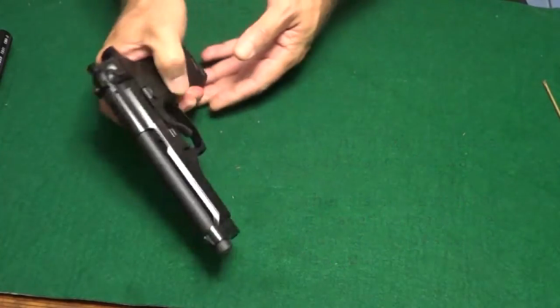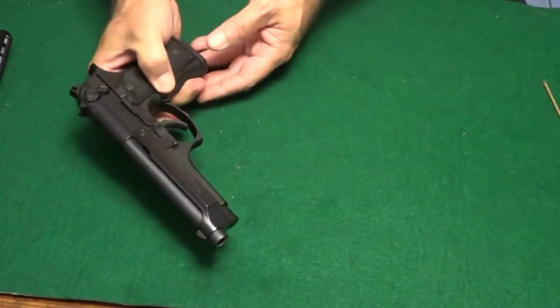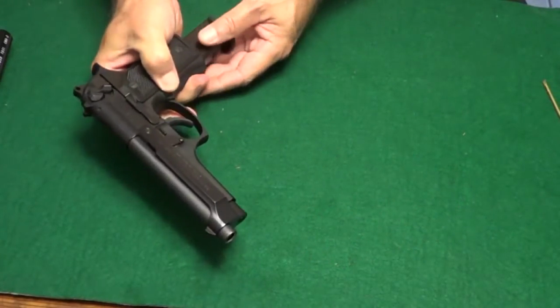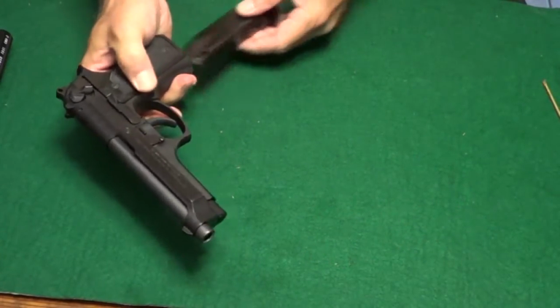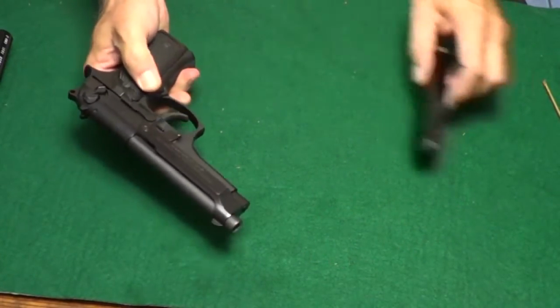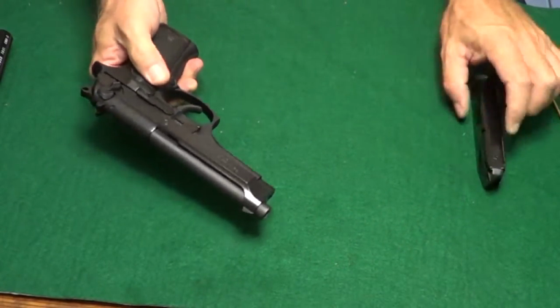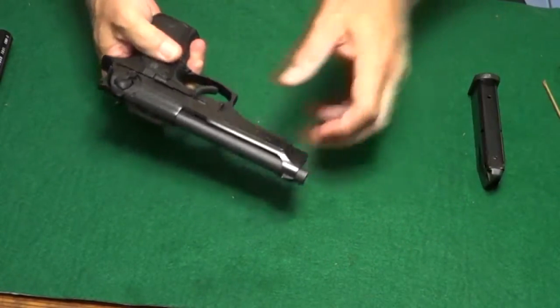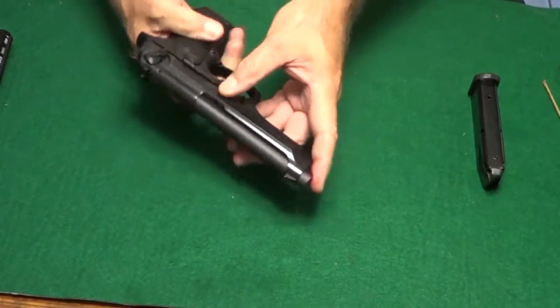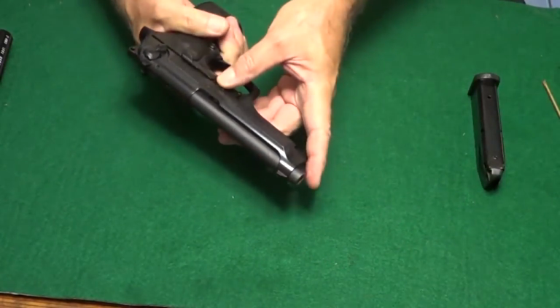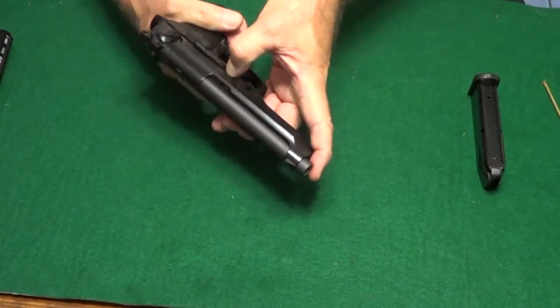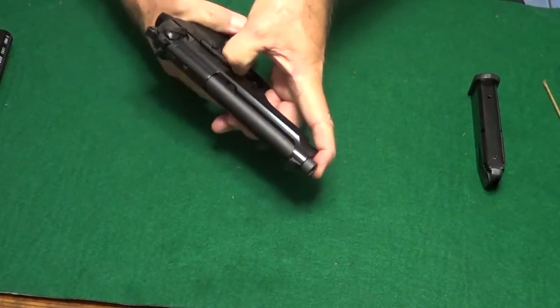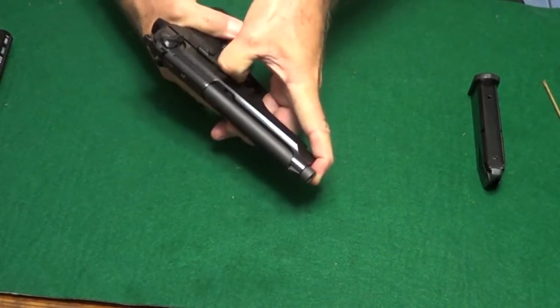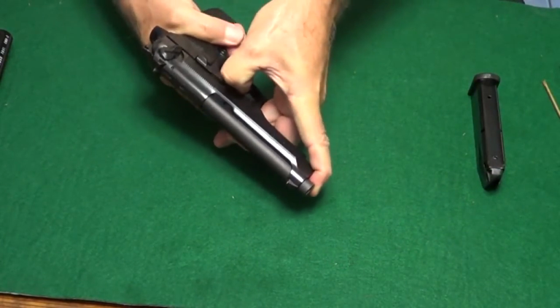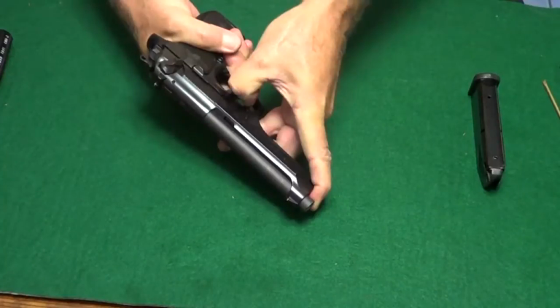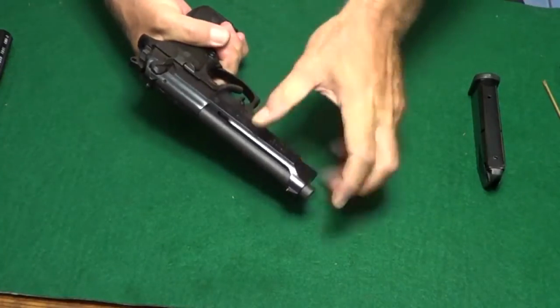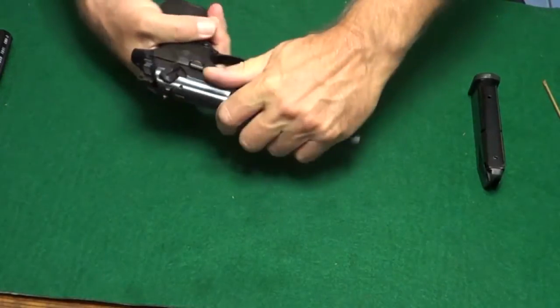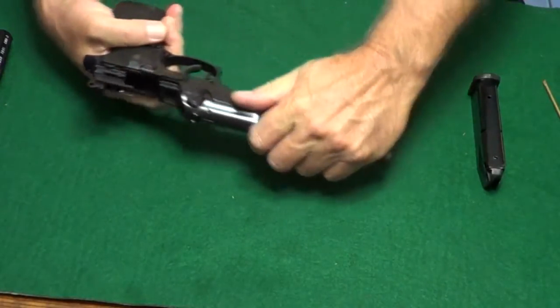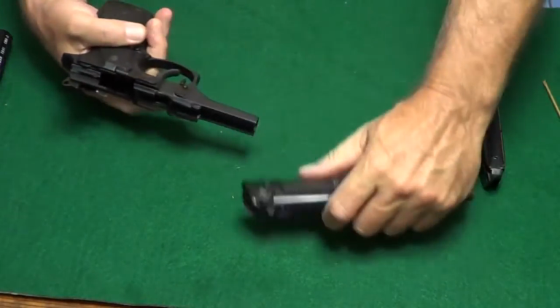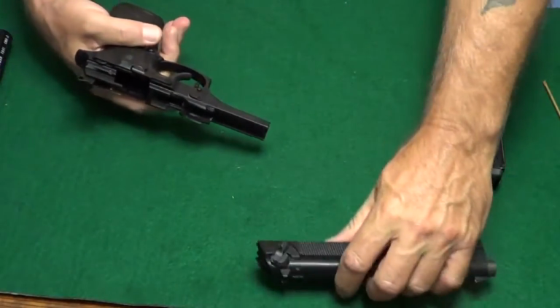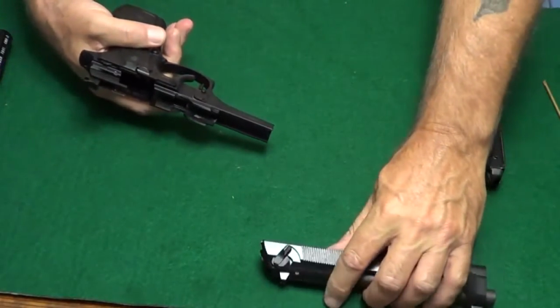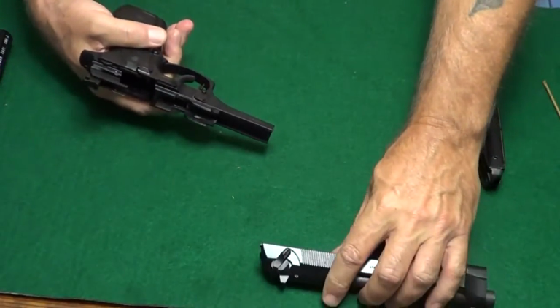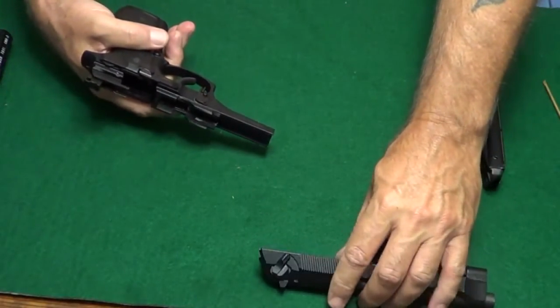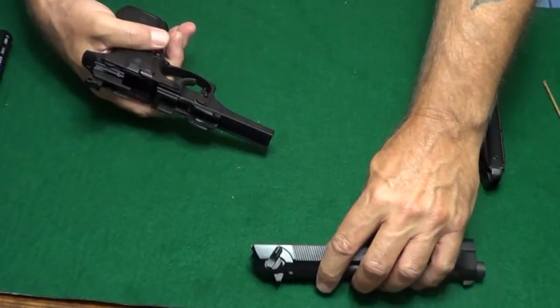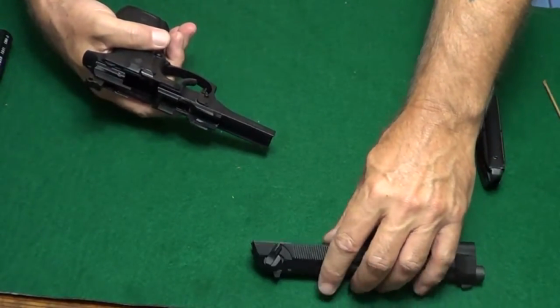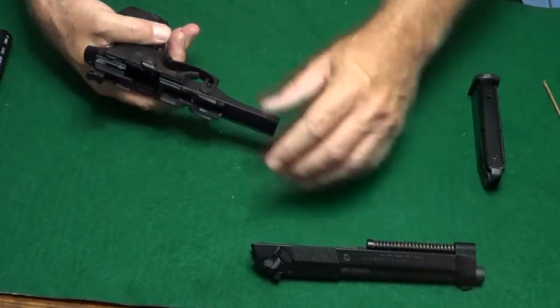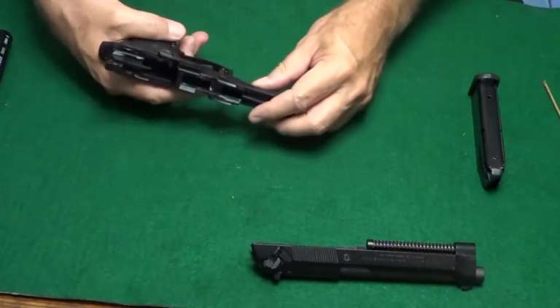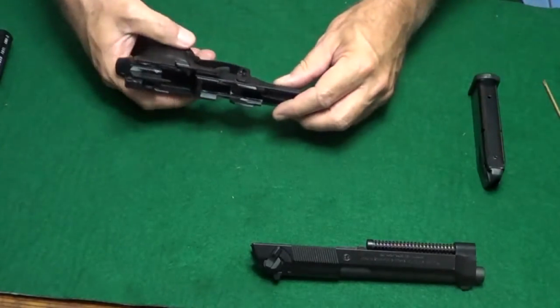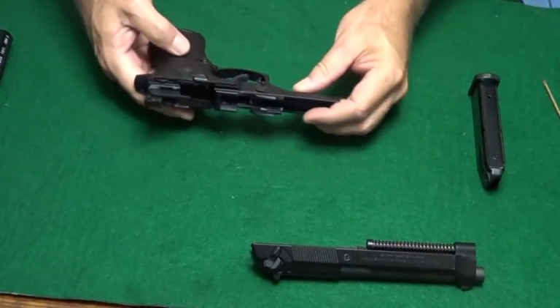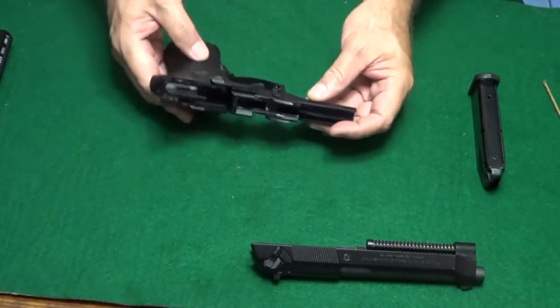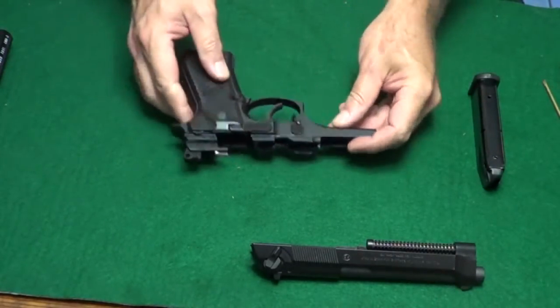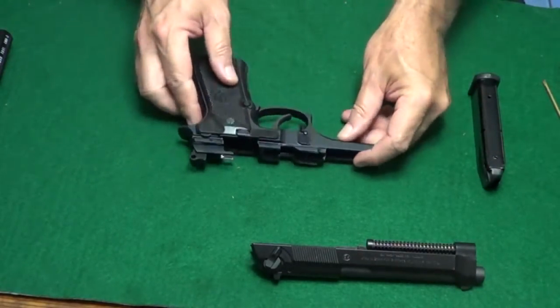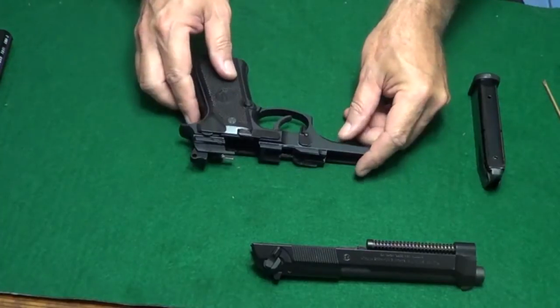Before attempting the procedure, I recommend you watch this video all the way through. After you have watched it, then watch it again, pausing frequently as you do the procedure with your gun.